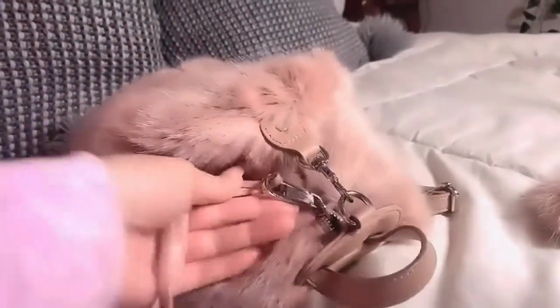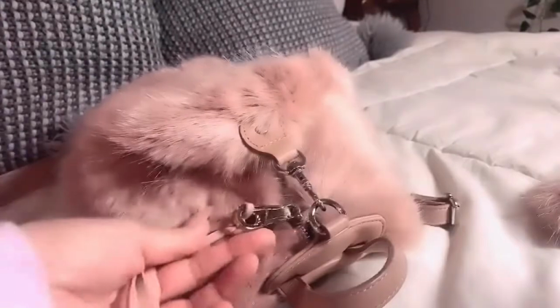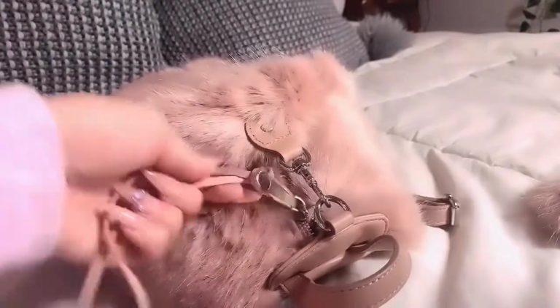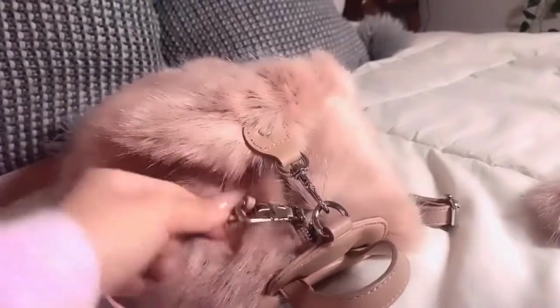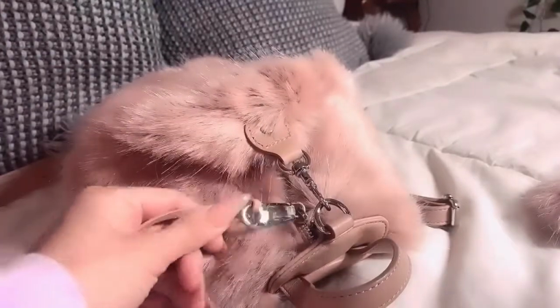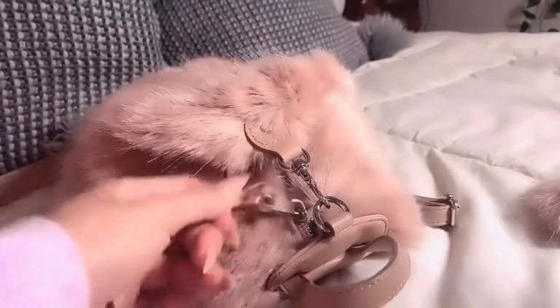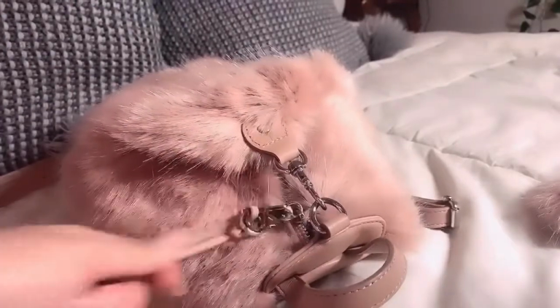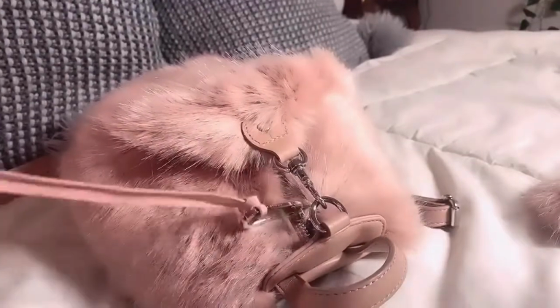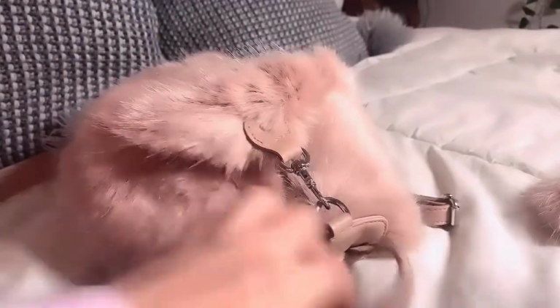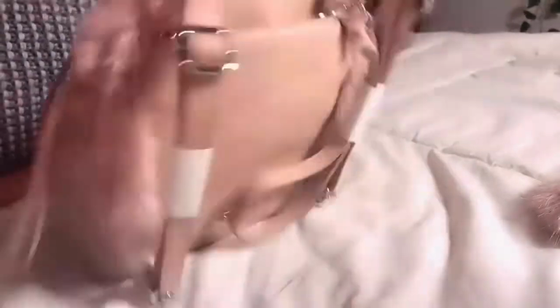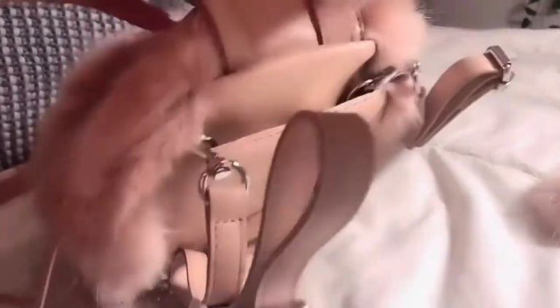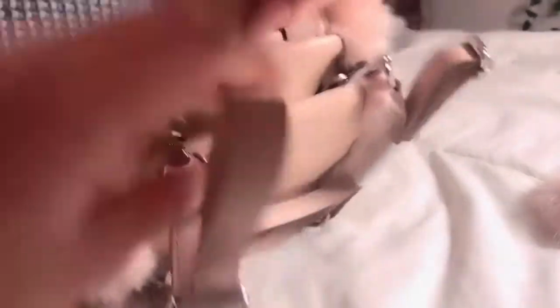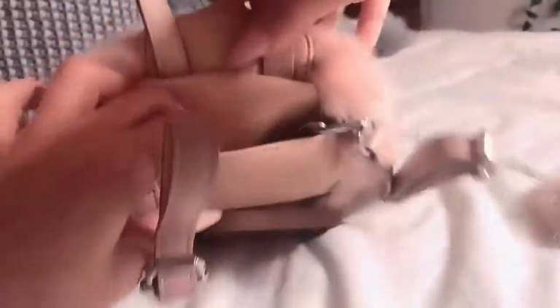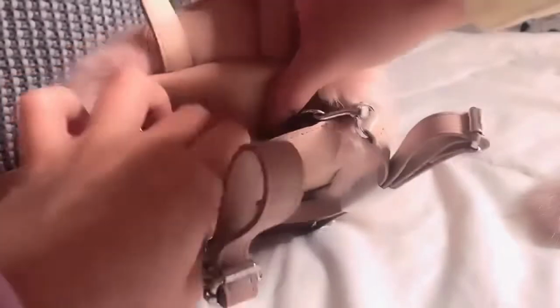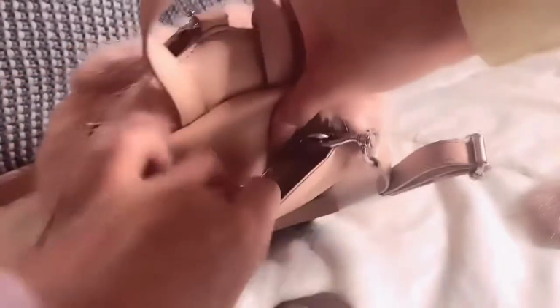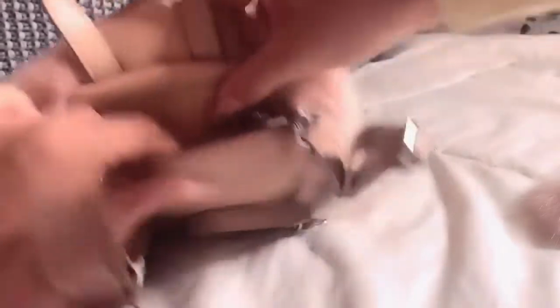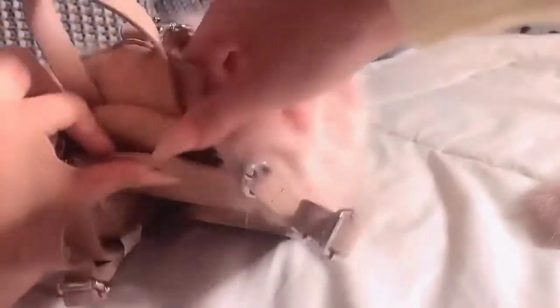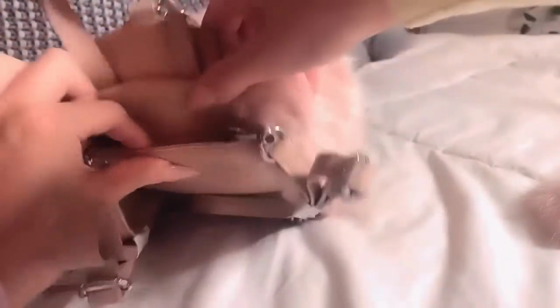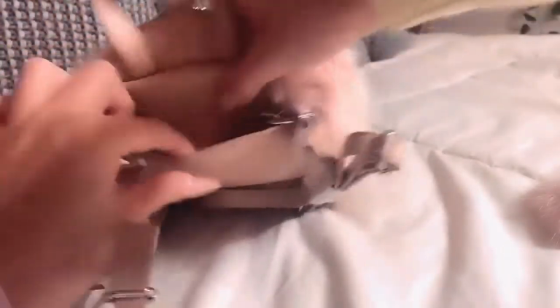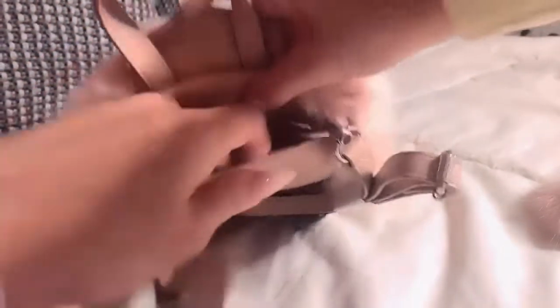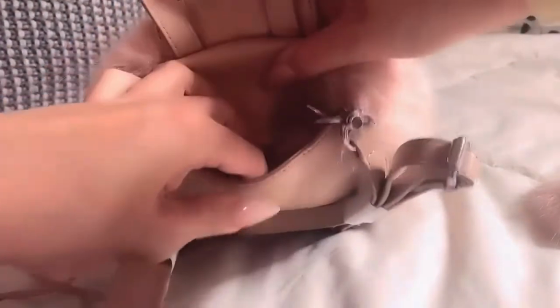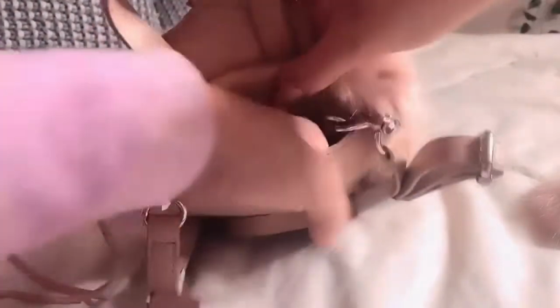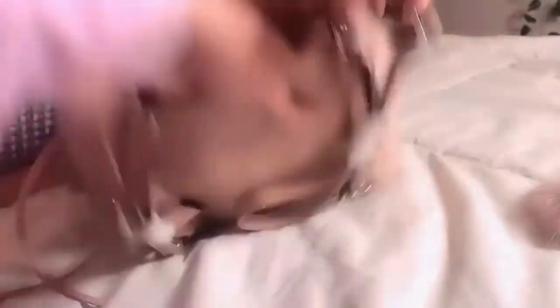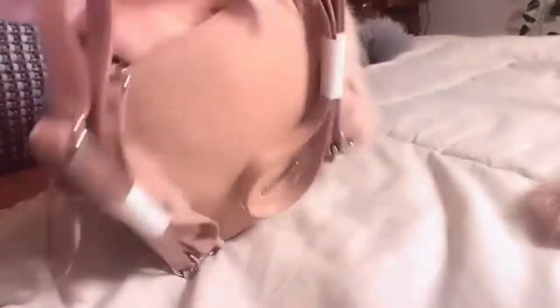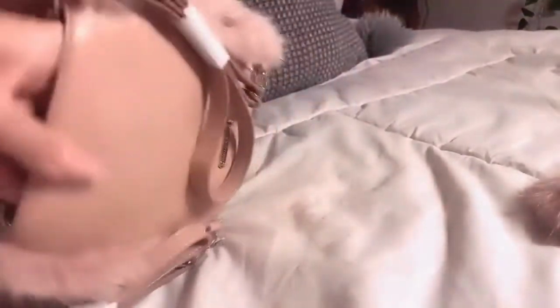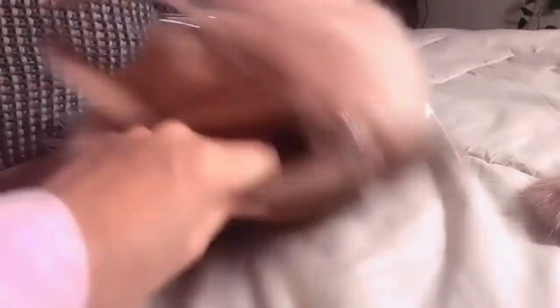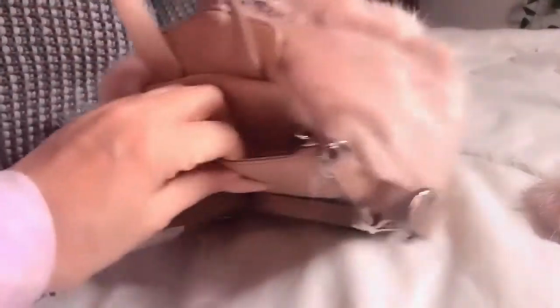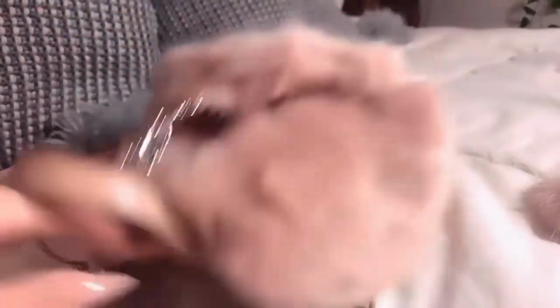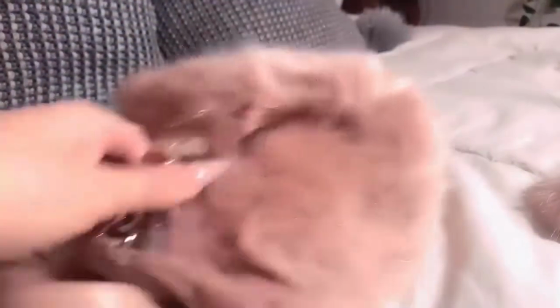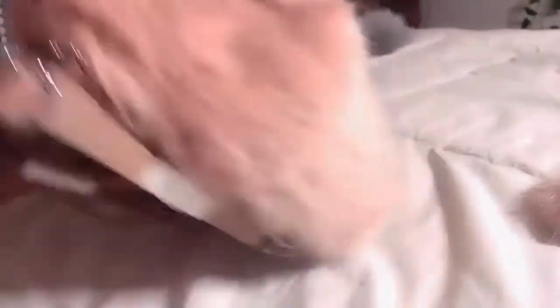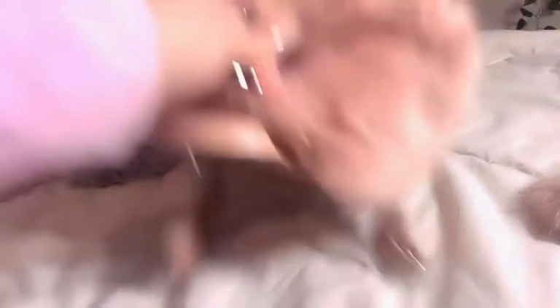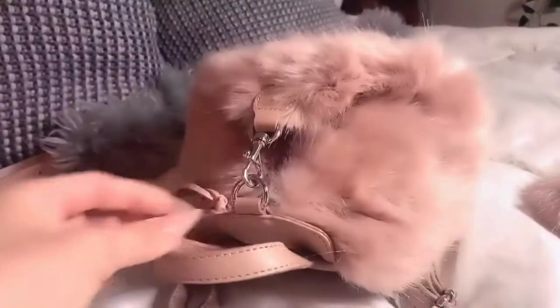Look at the lovely chunky zipper pull. I really love this back pocket because you can stick your phone in for quick access — you don't have to put it in the main compartment.